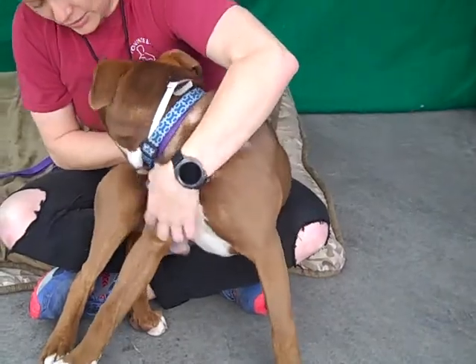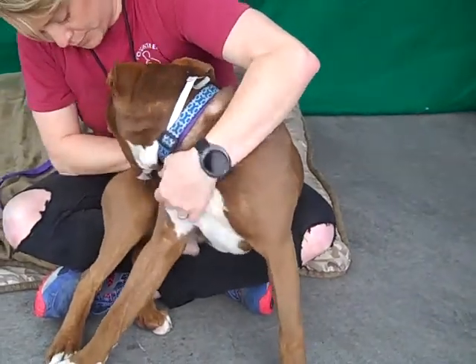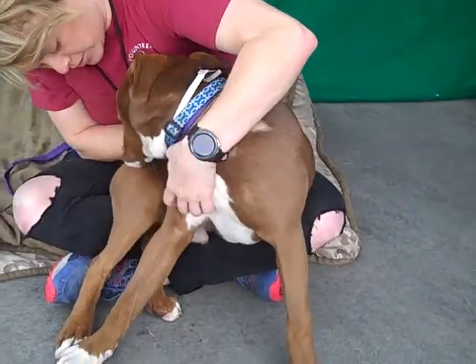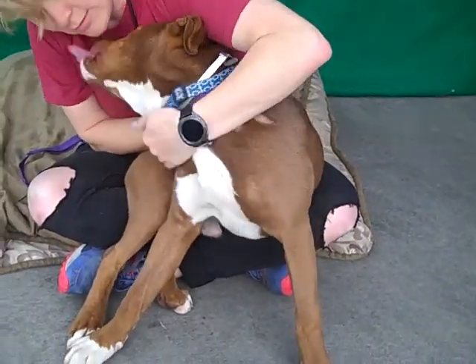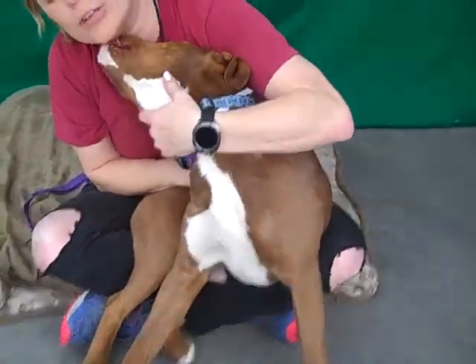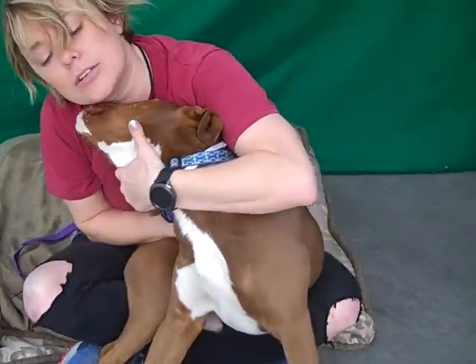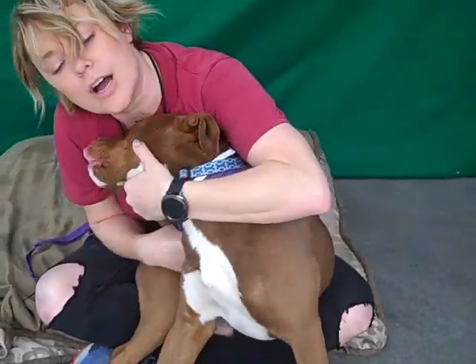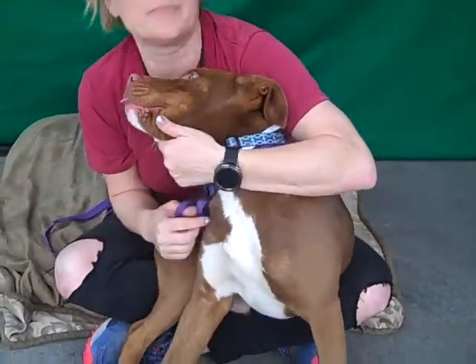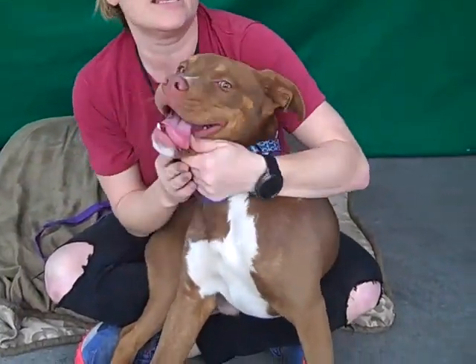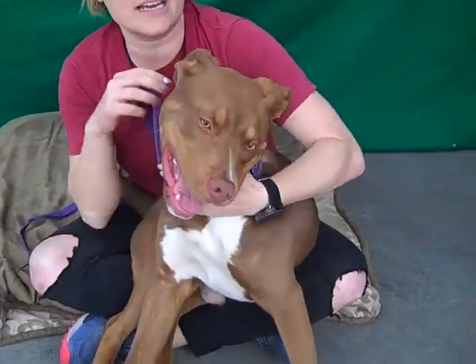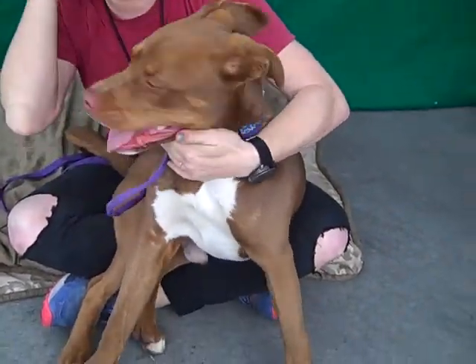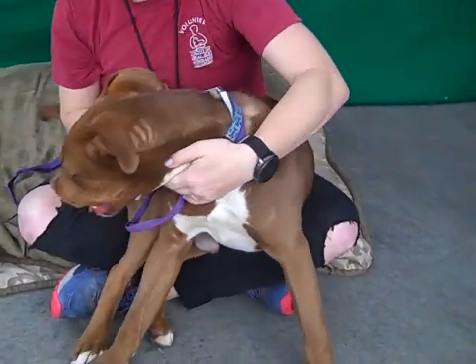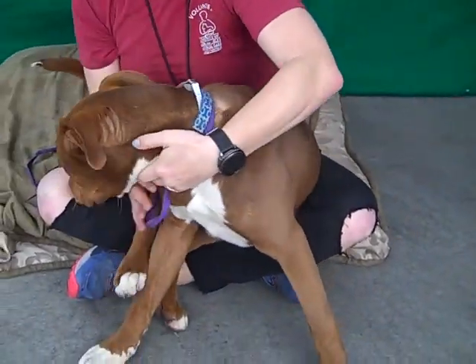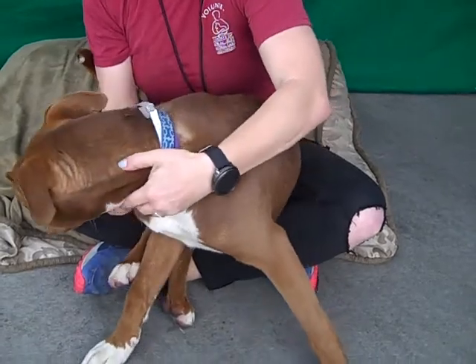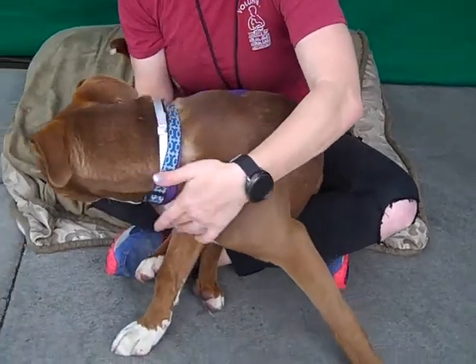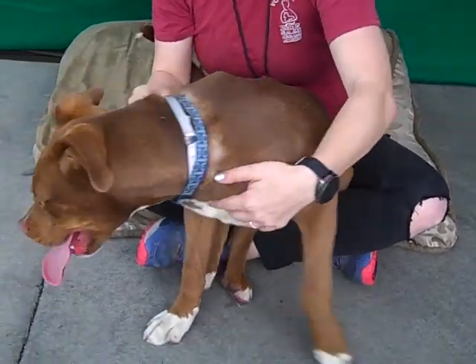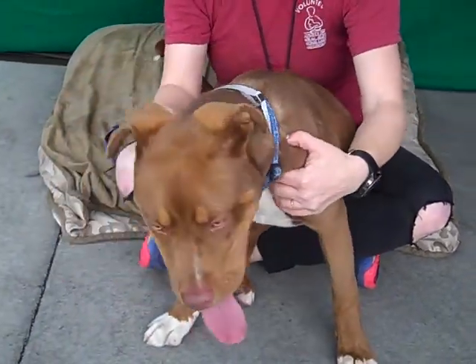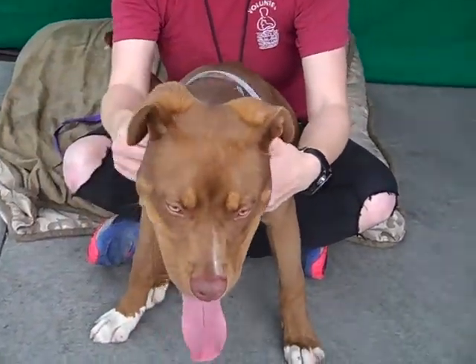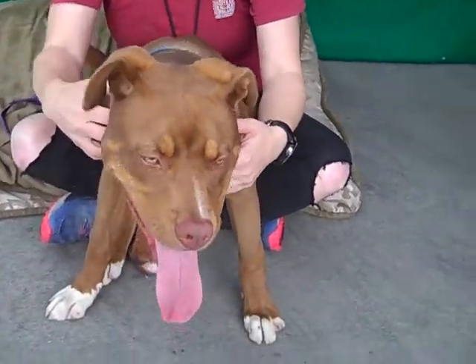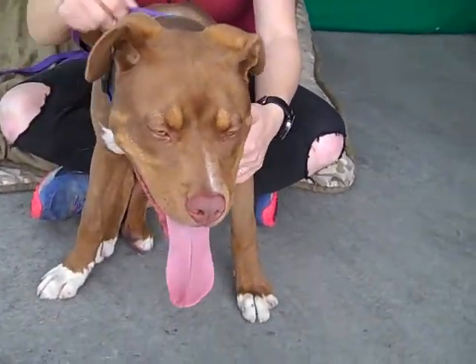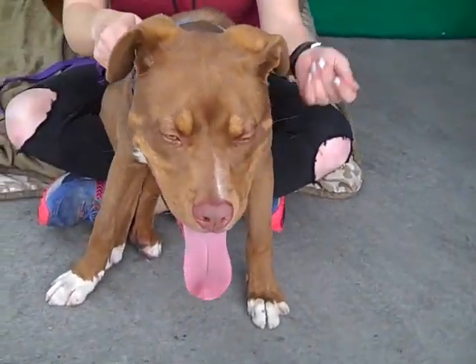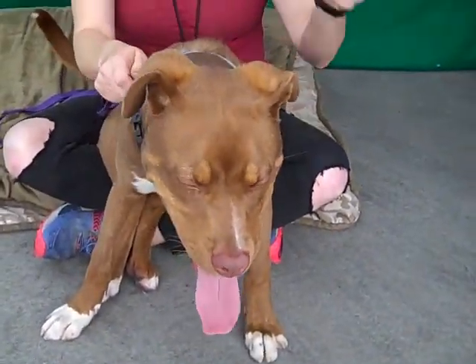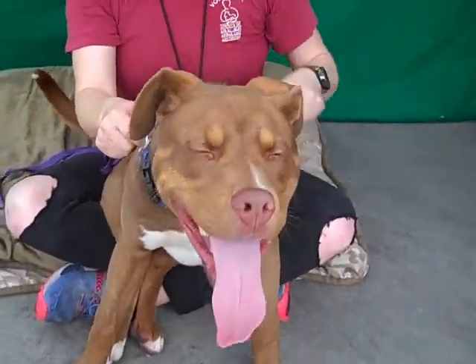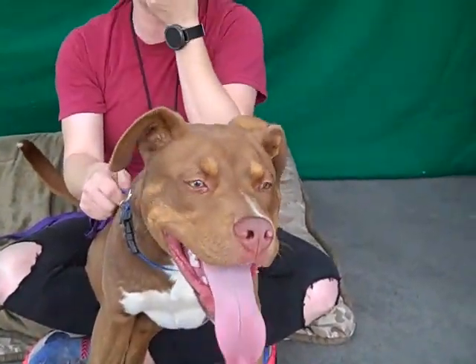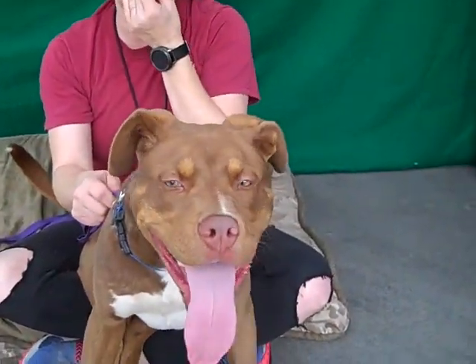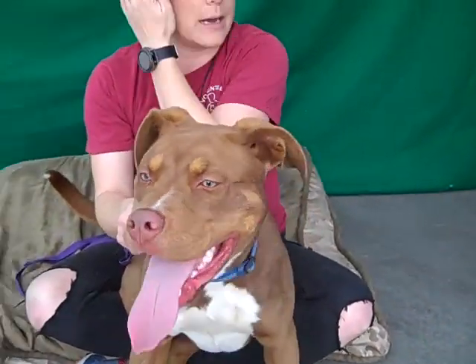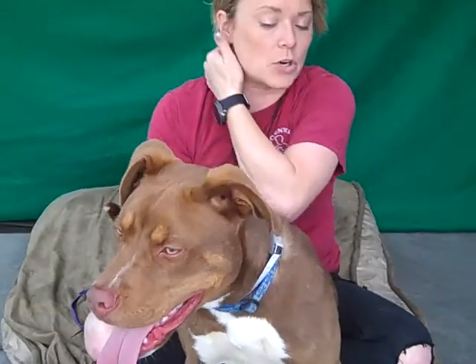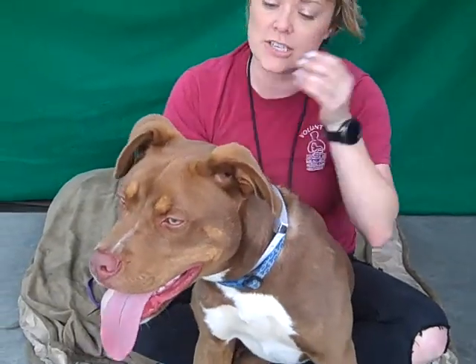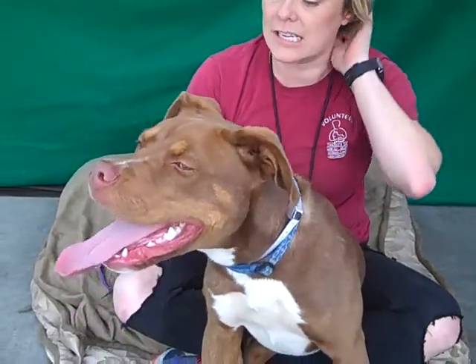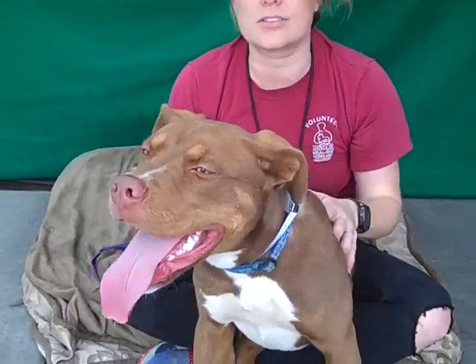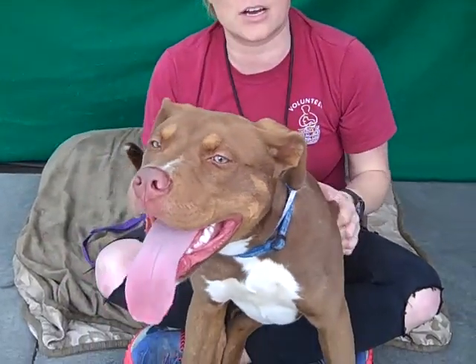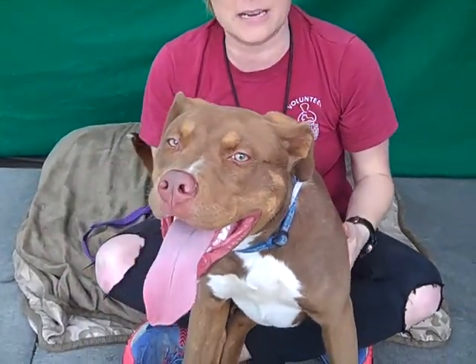He's just really playful. He doesn't seem to have had too much training, but he's not hard to handle on walks. He responds really well to corrections and he loves all the dogs he's meeting.